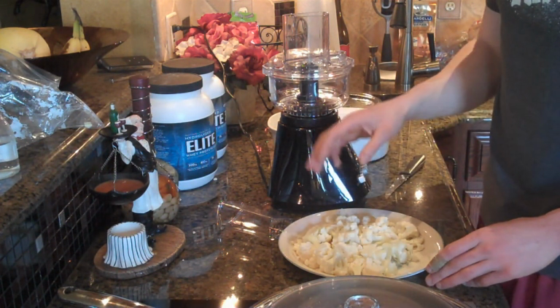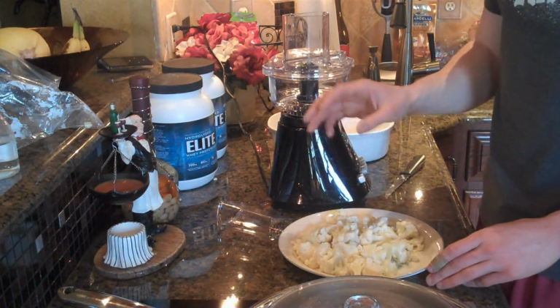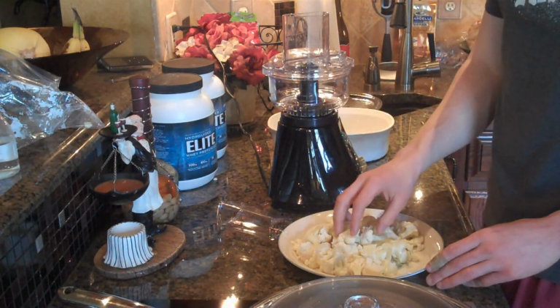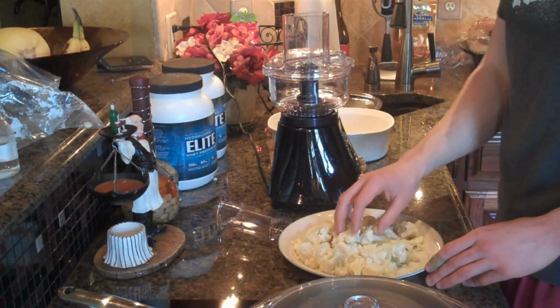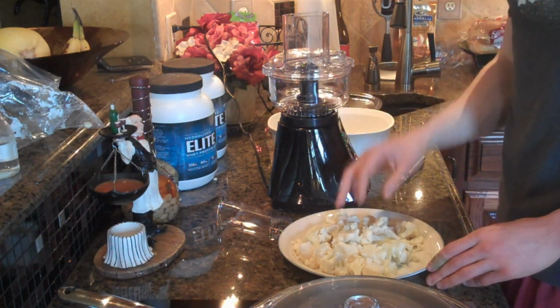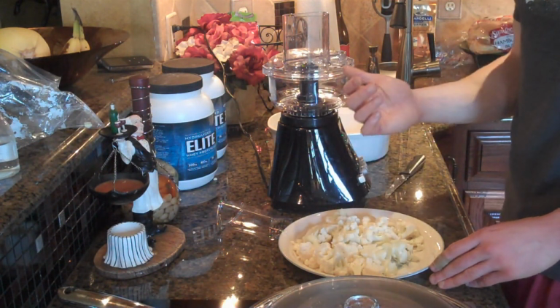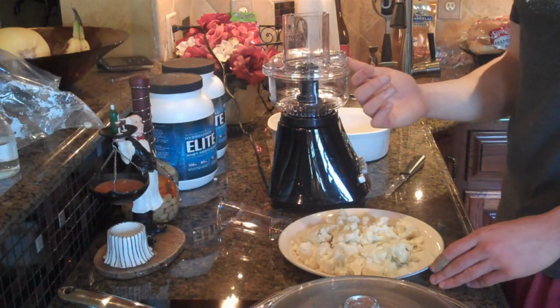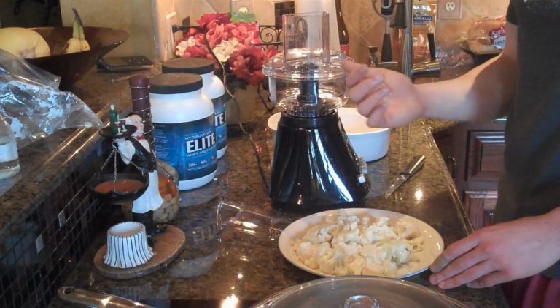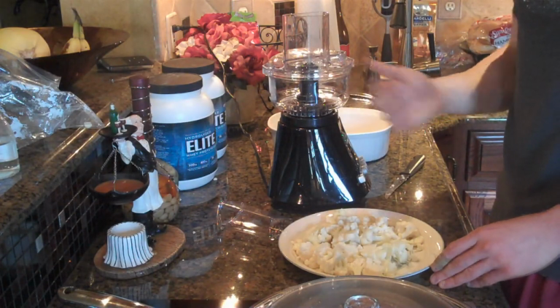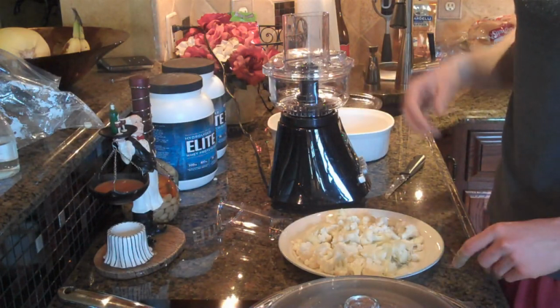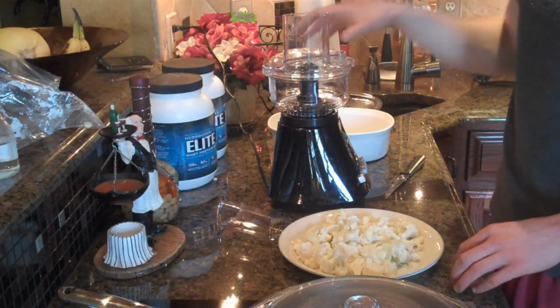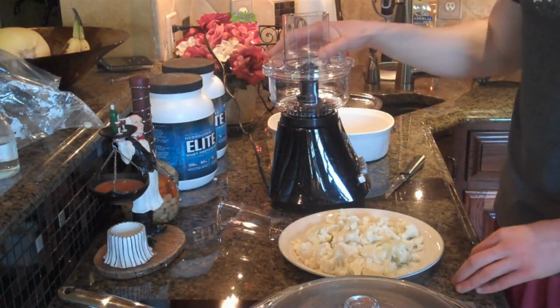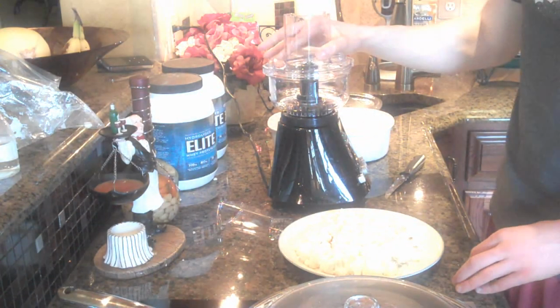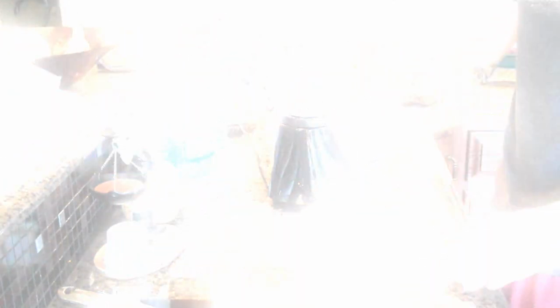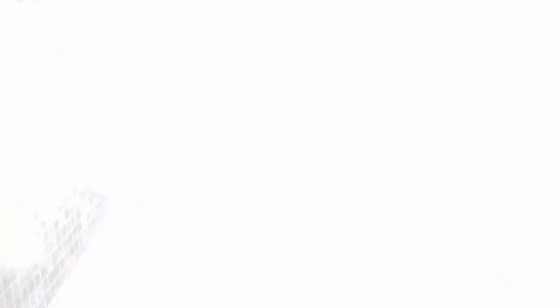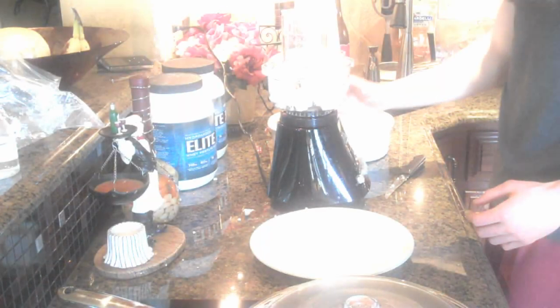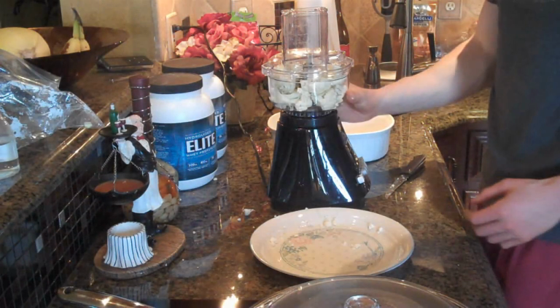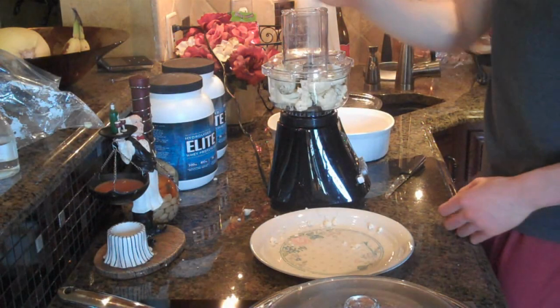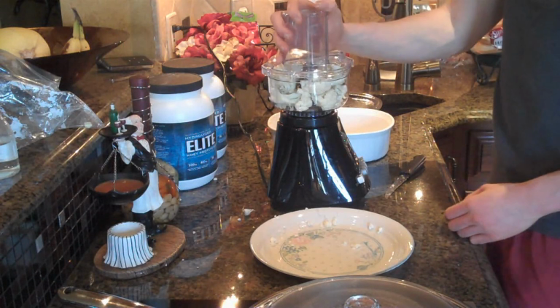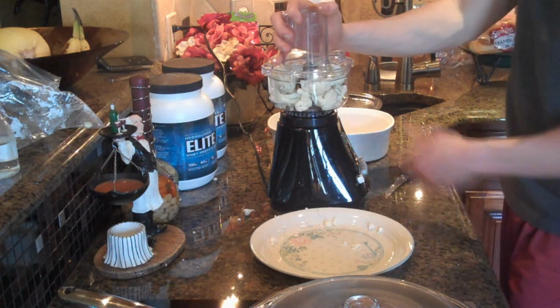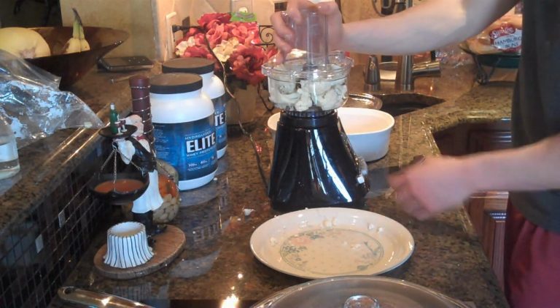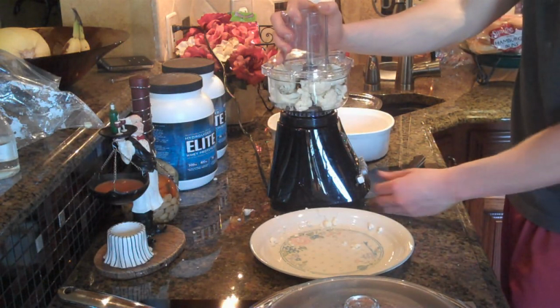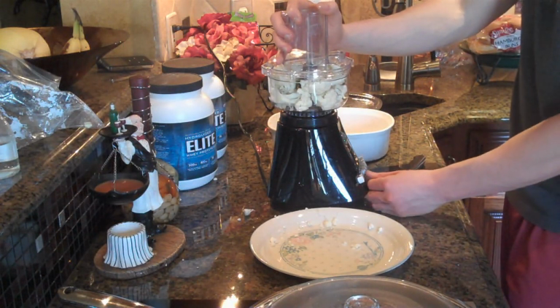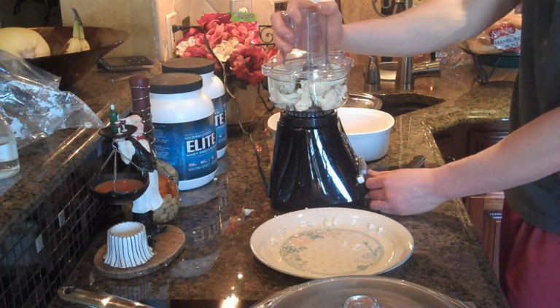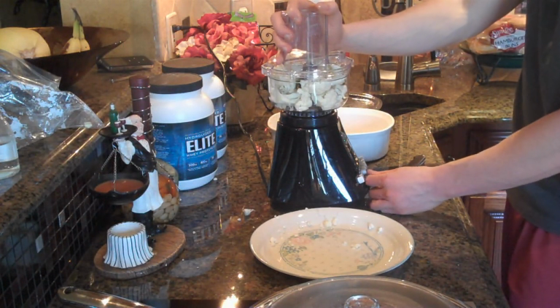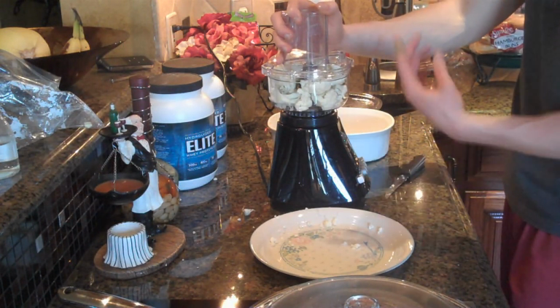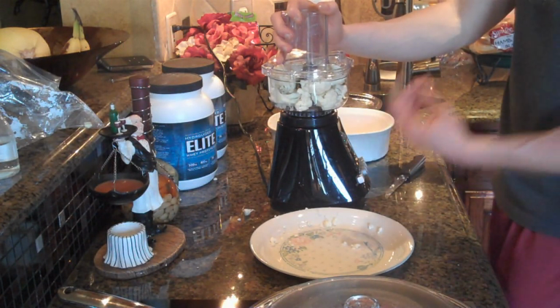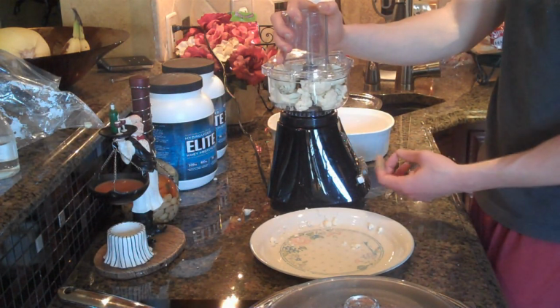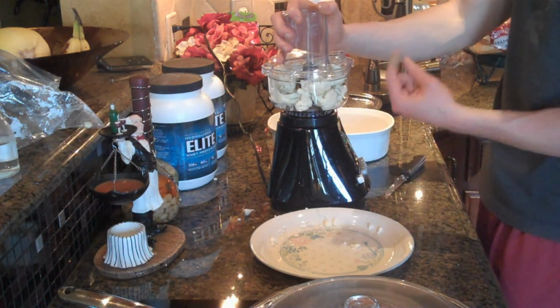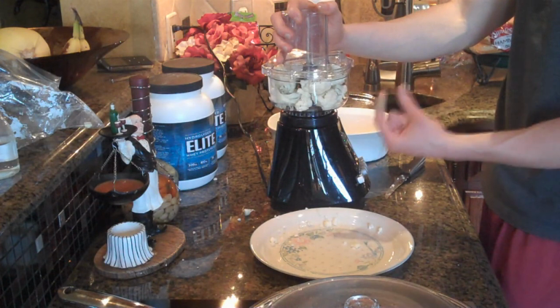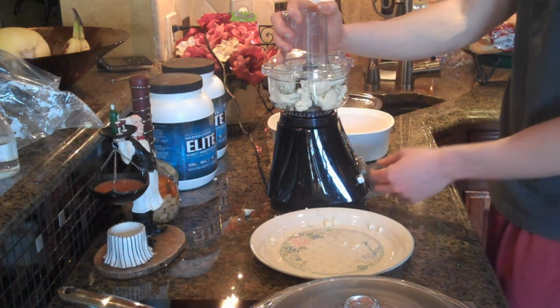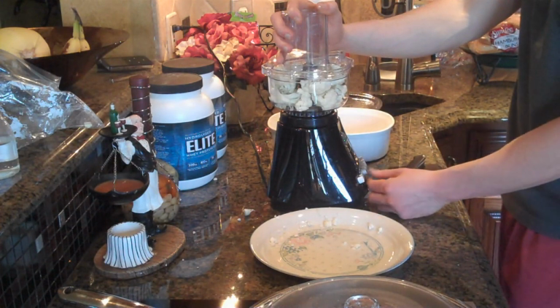As you guys can see I just finished cutting it up, so let's go ahead and put it into the food processor. Then you're just going to turn the food processor on and you'll notice it turns into rice almost — you'll see.